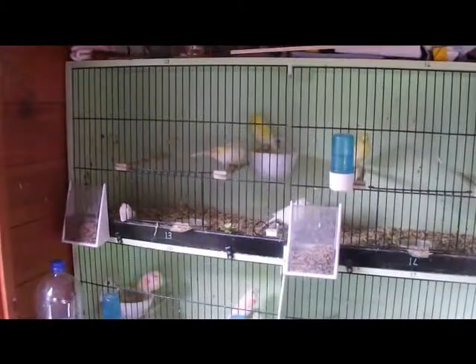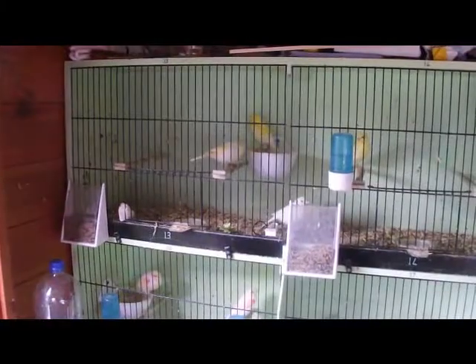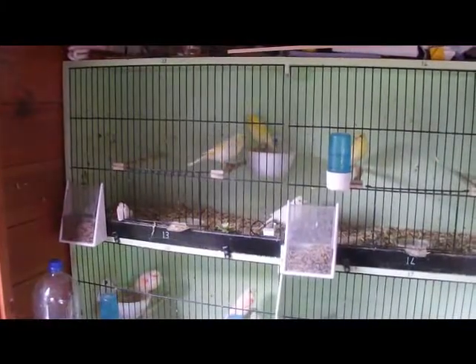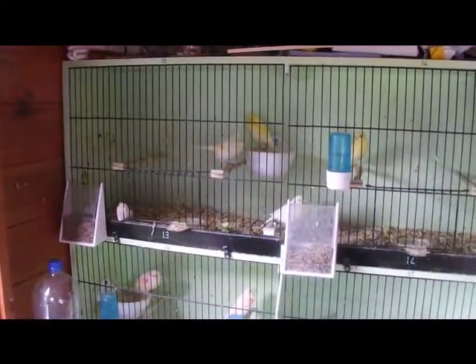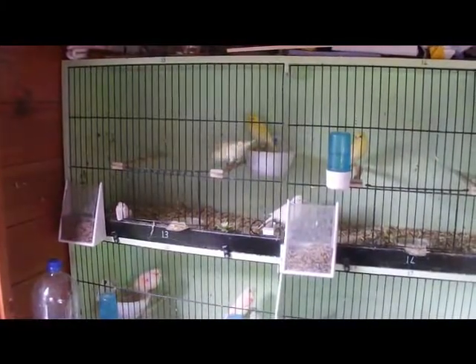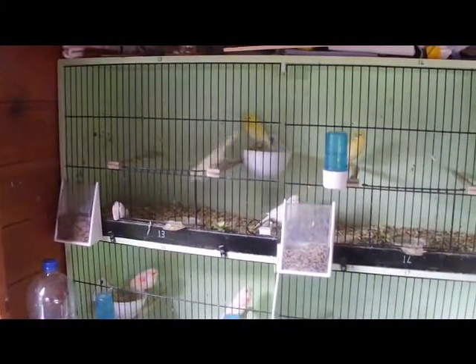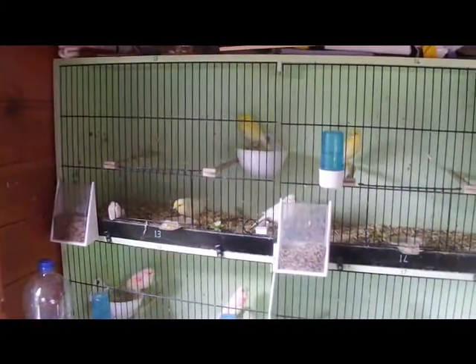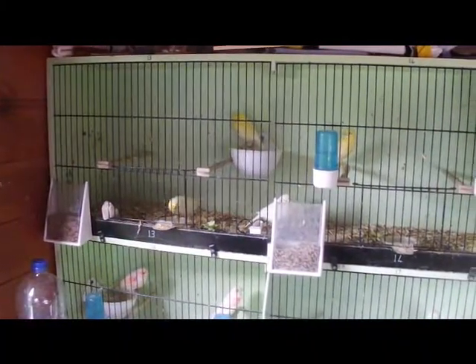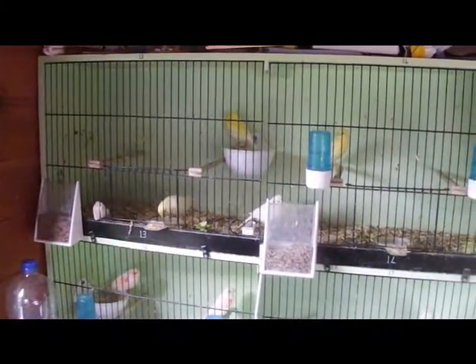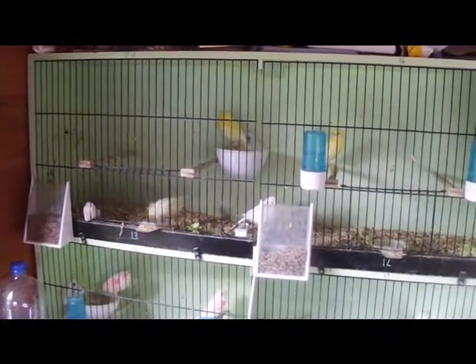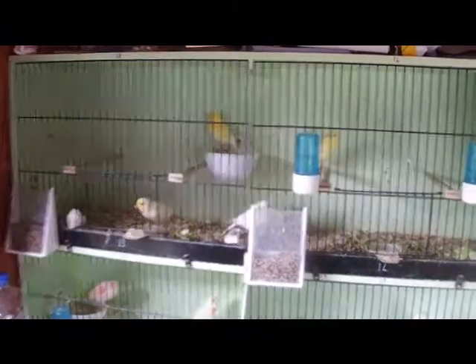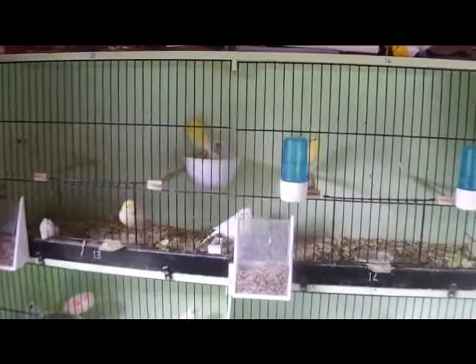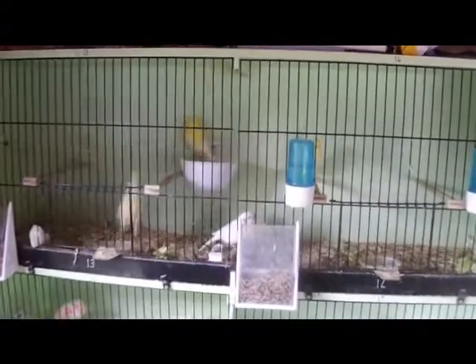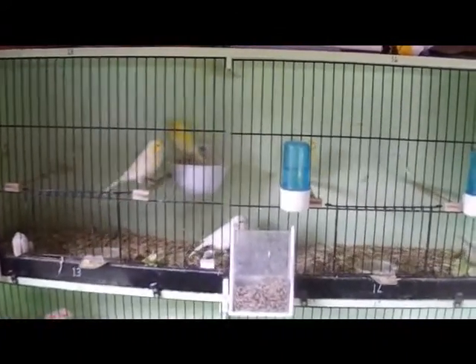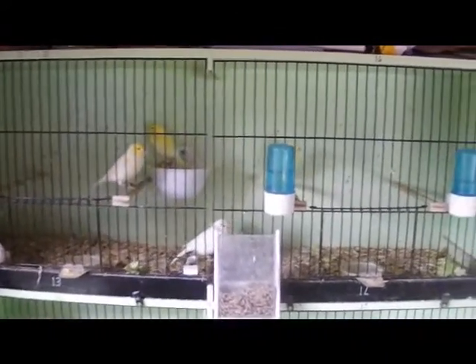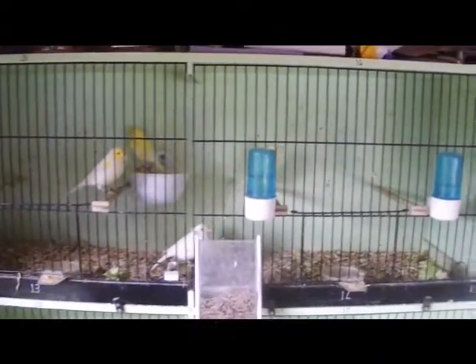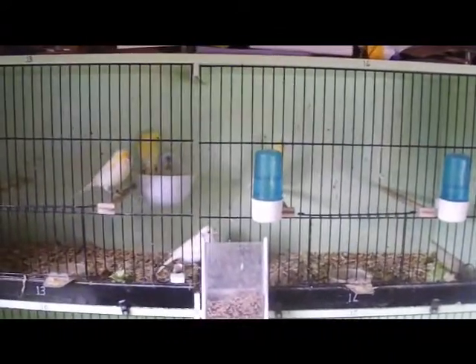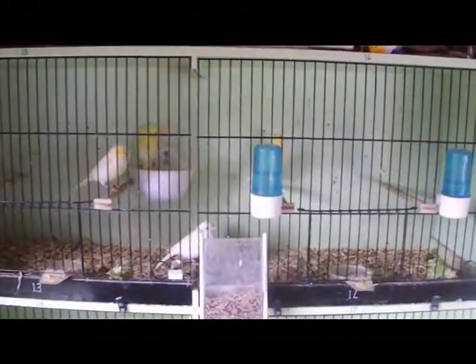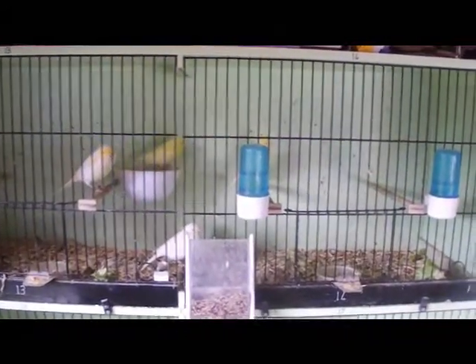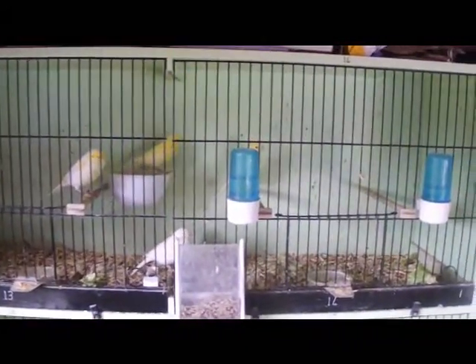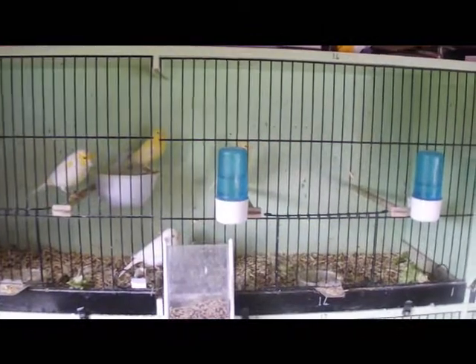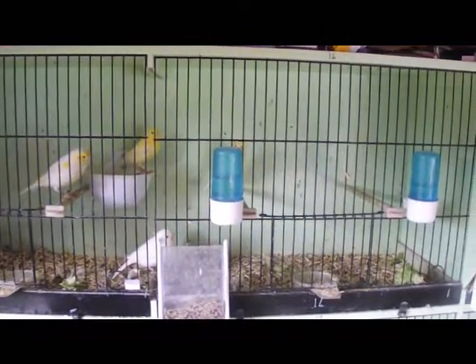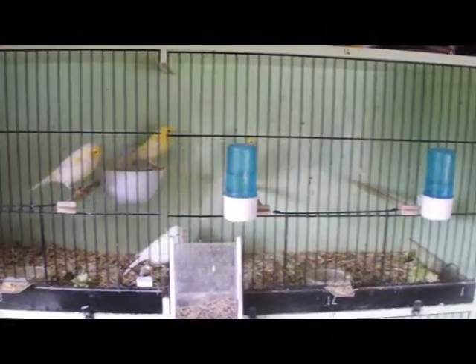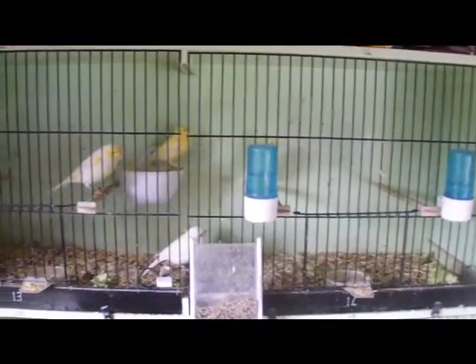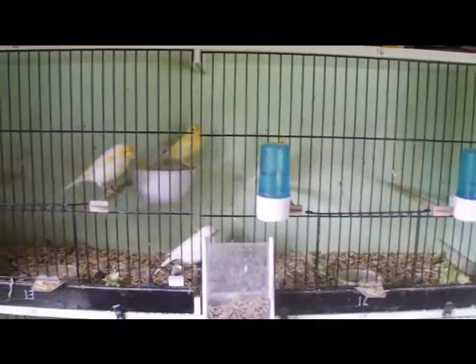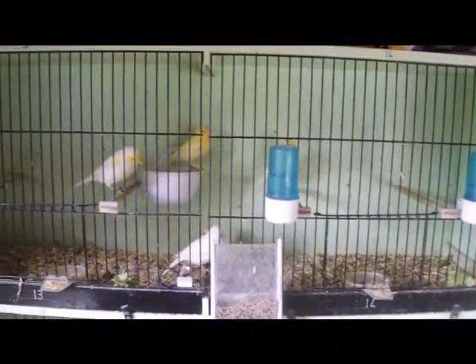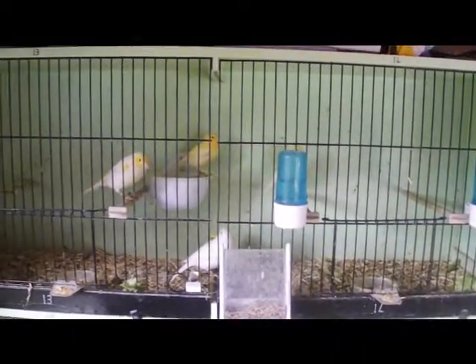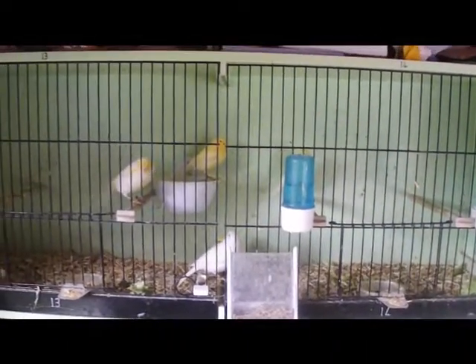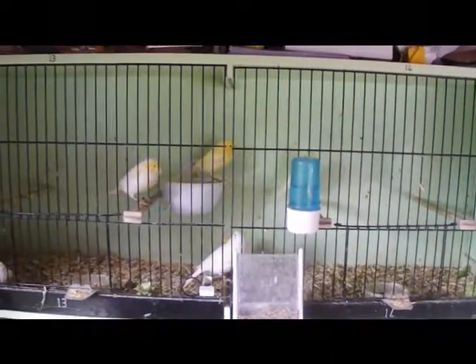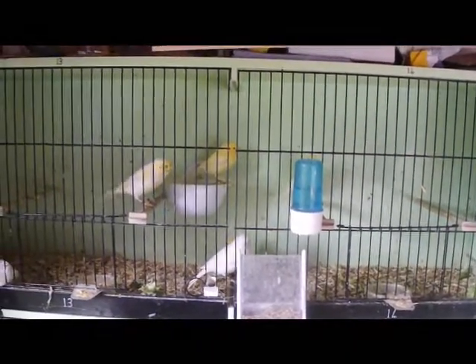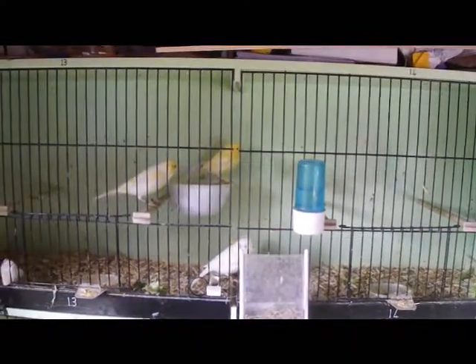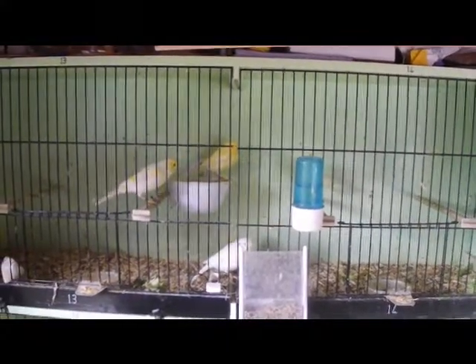It's been a while since I've done a video. This pair, the yellow dimorphics, have got three chicks, and she has actually laid a third egg today.